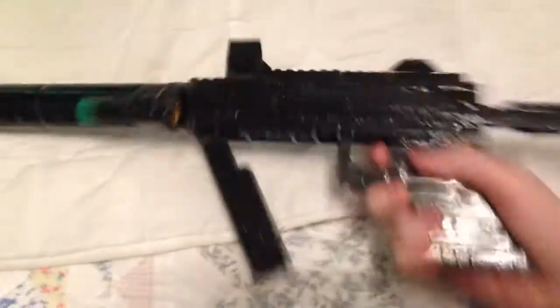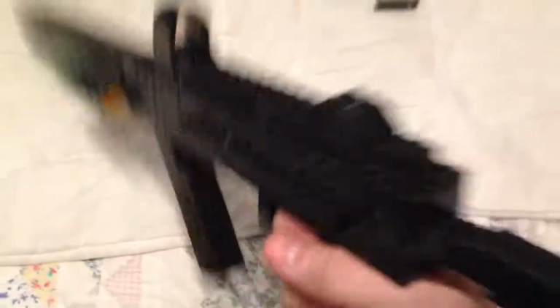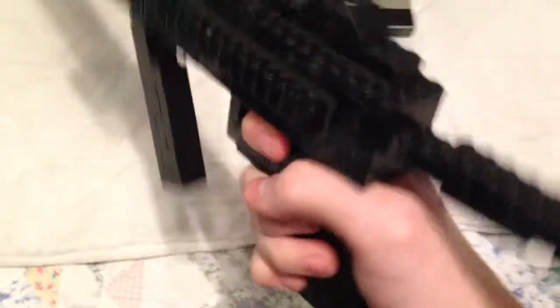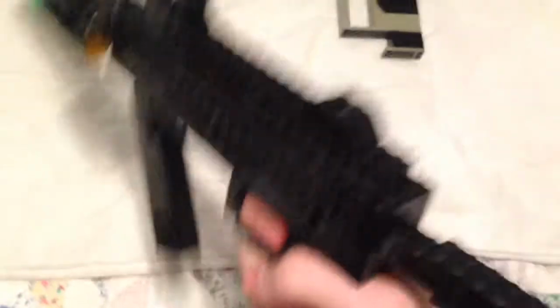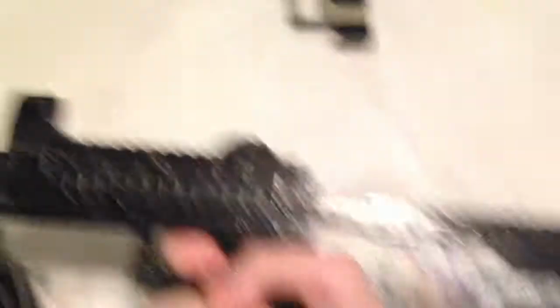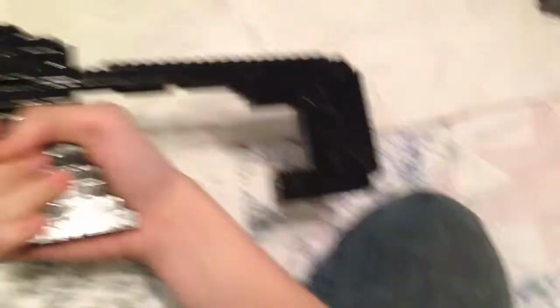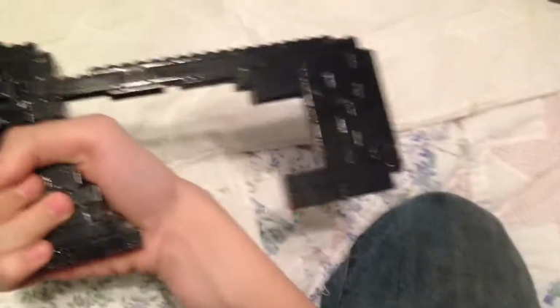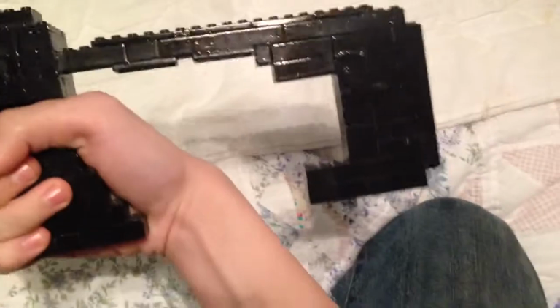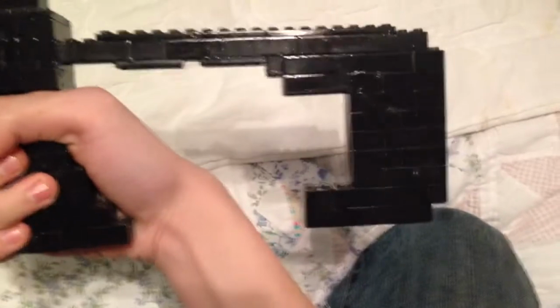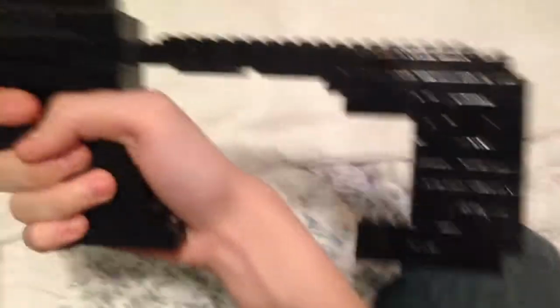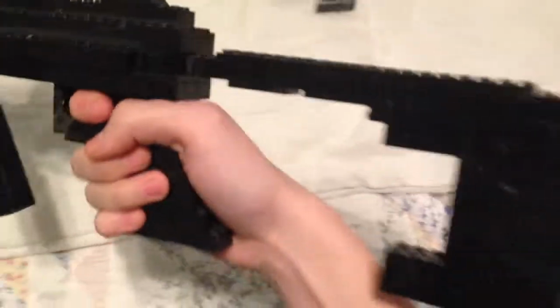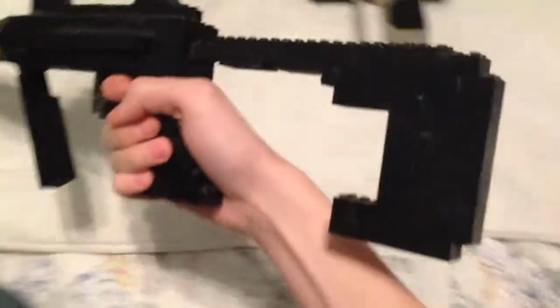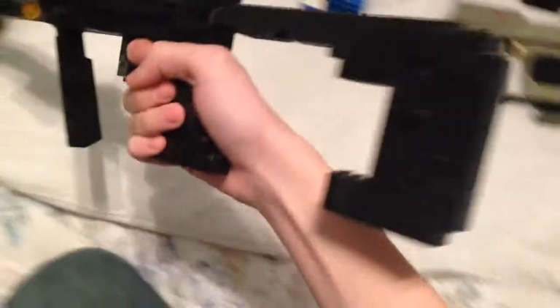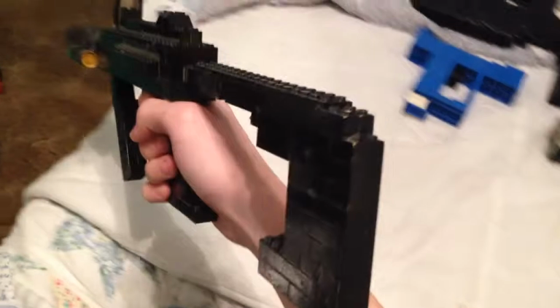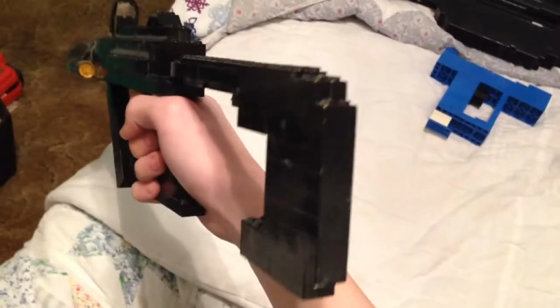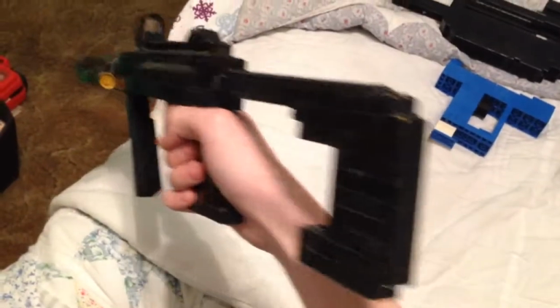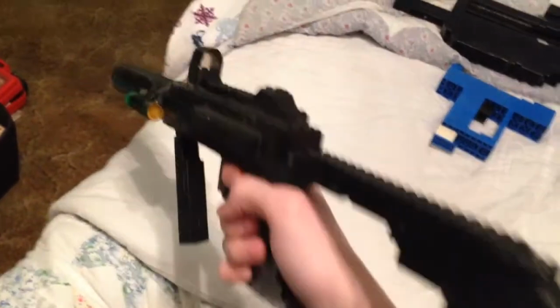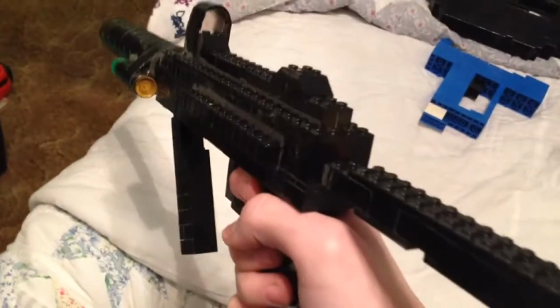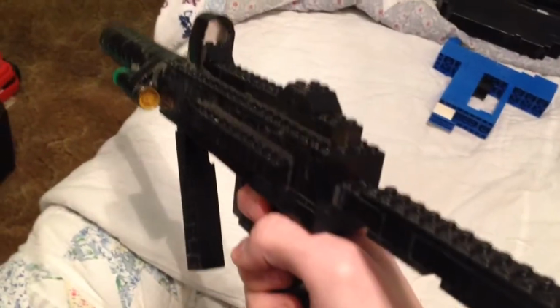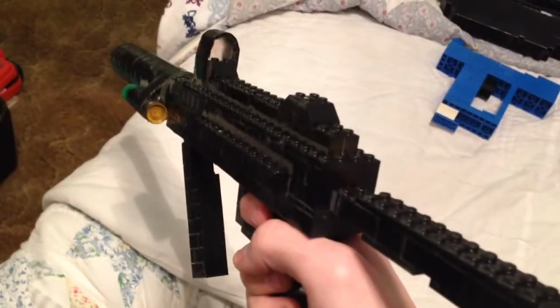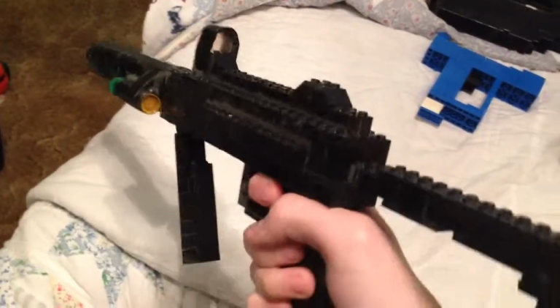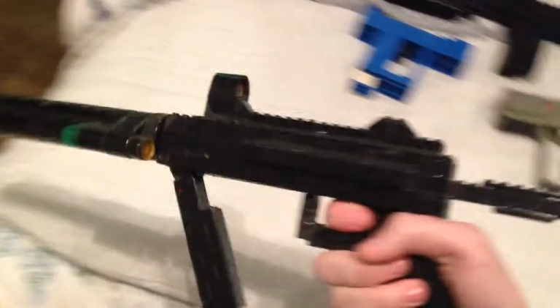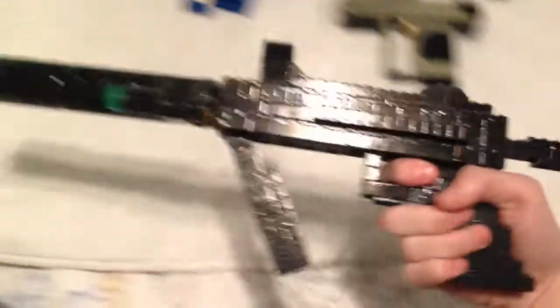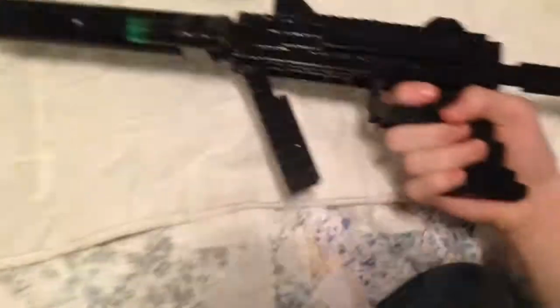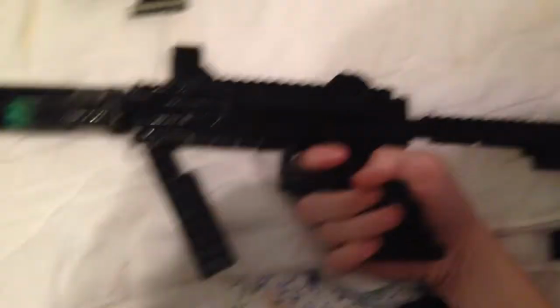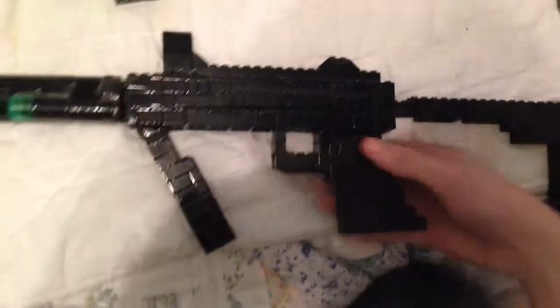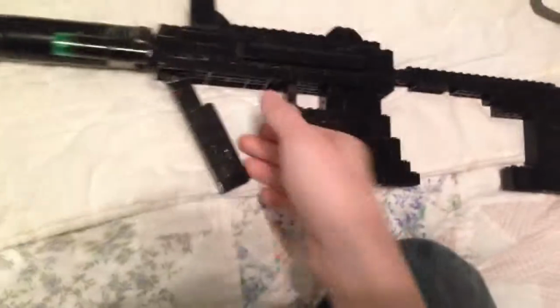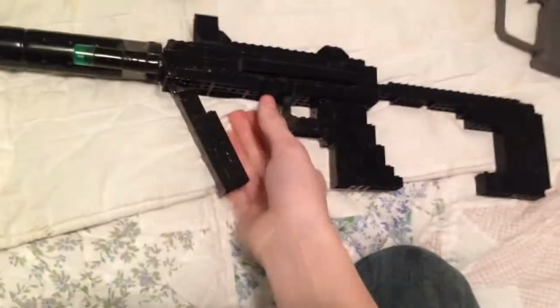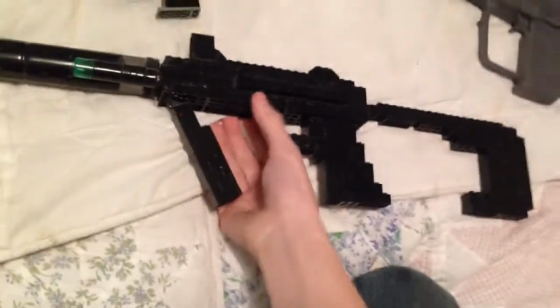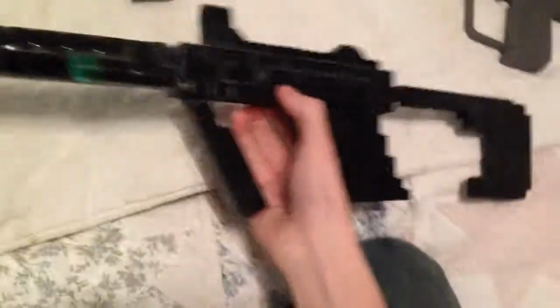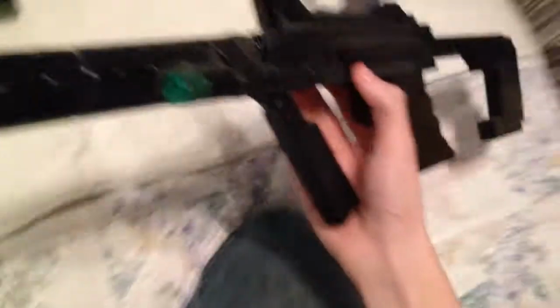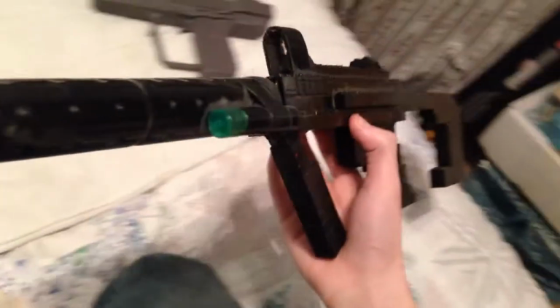But it's real sturdy. The stock doesn't move, but it is as close to game accurate as I could get it. Looks pretty good, I think. Took me a while to make this one — I designed it myself and everything.